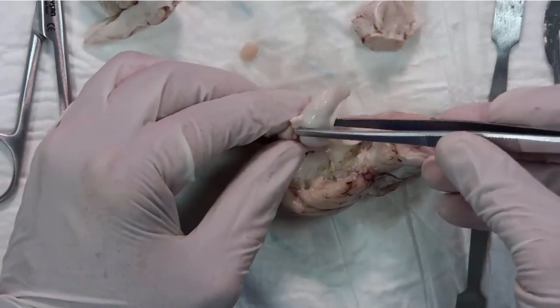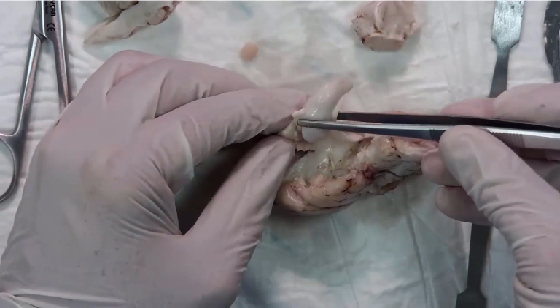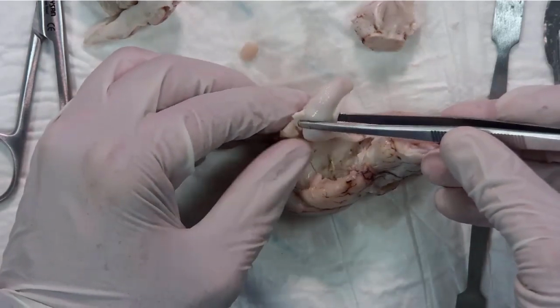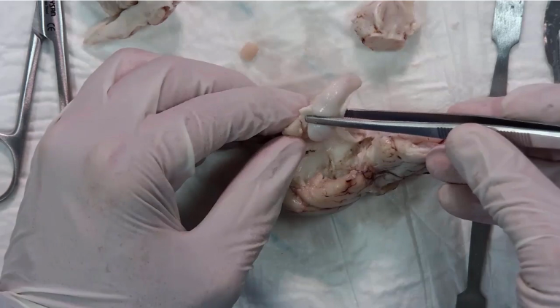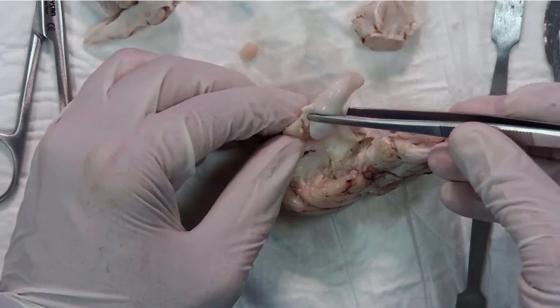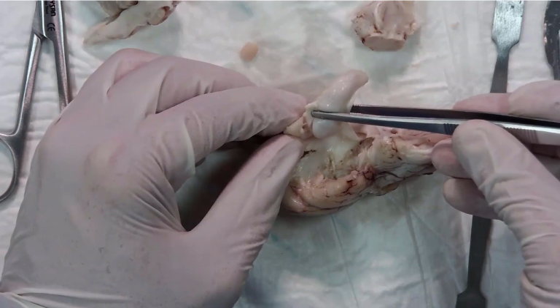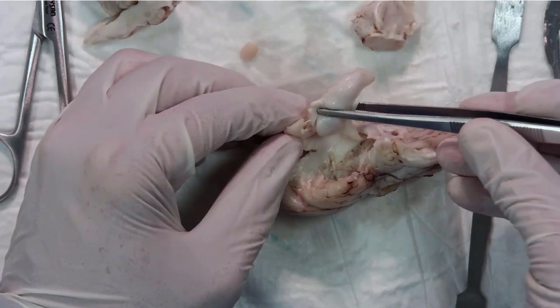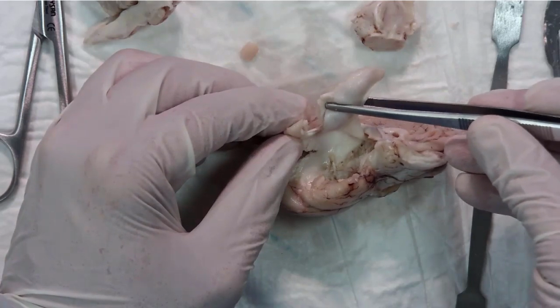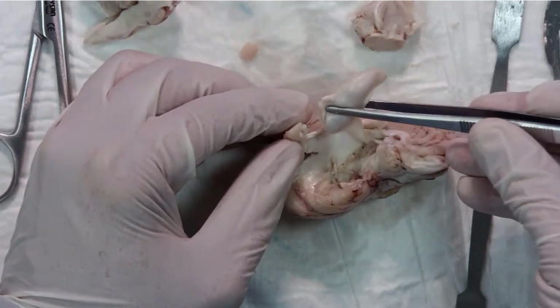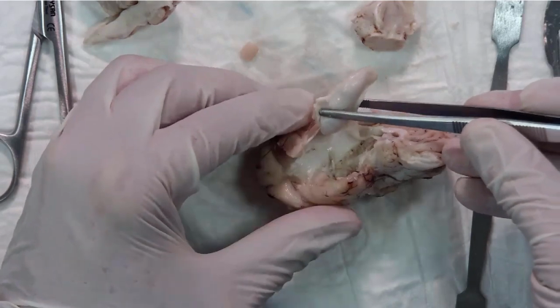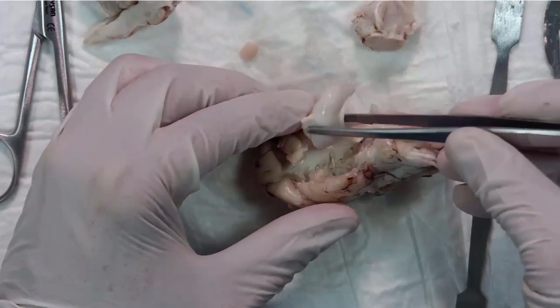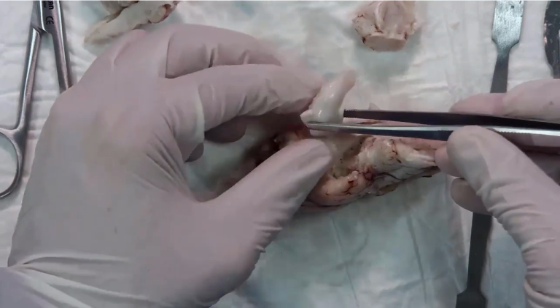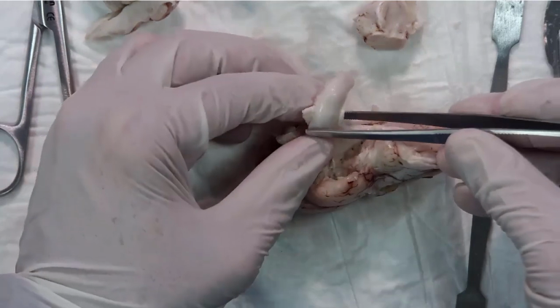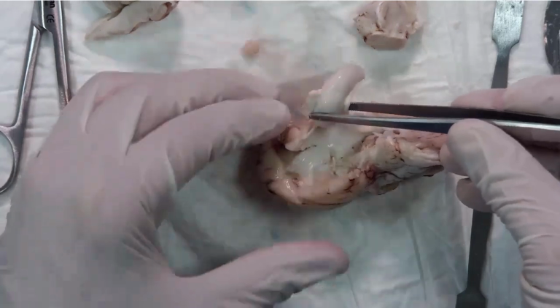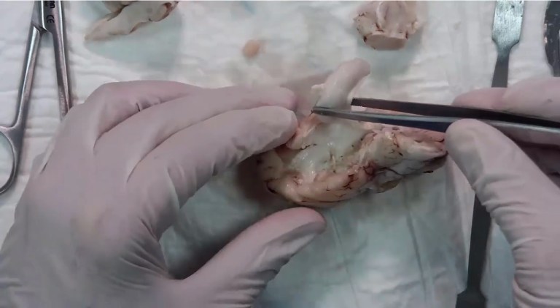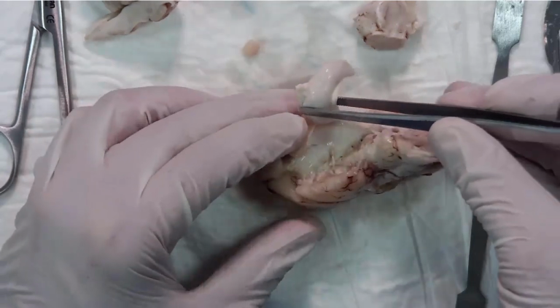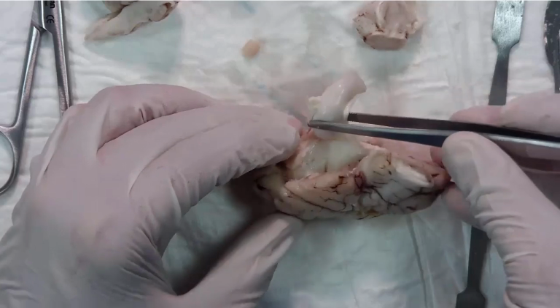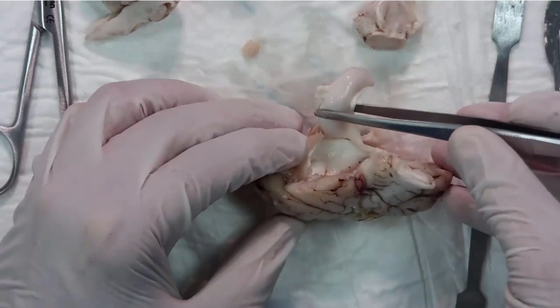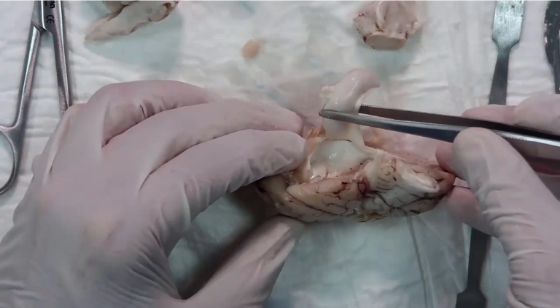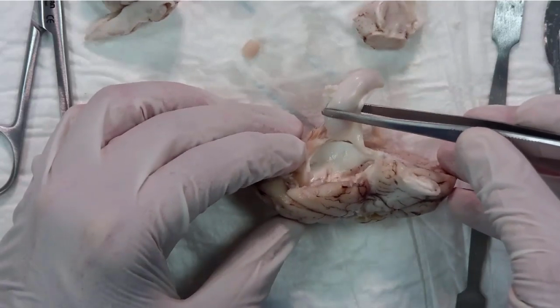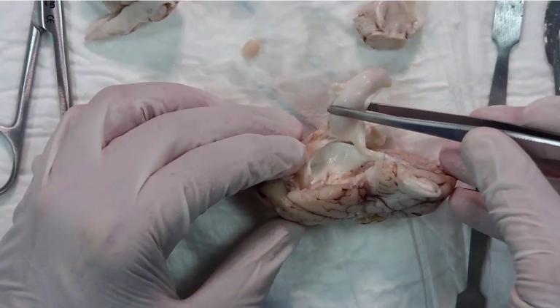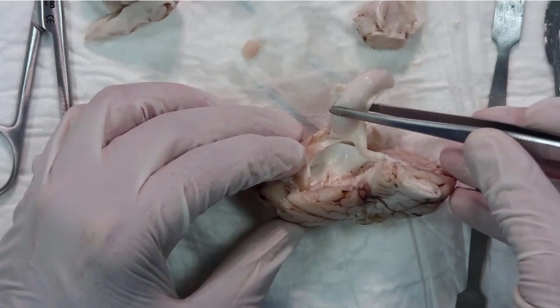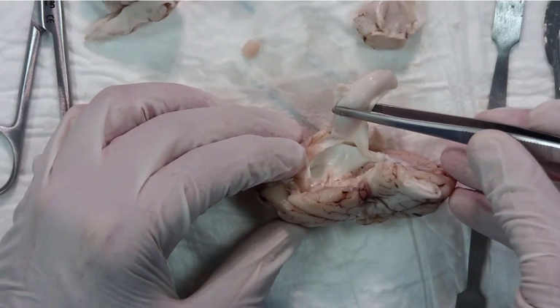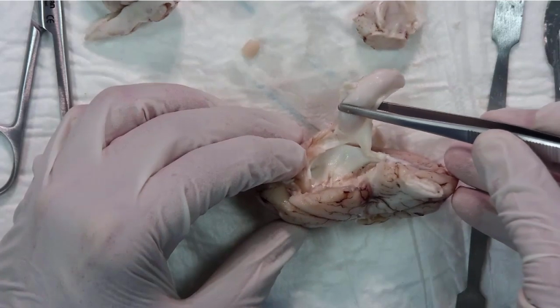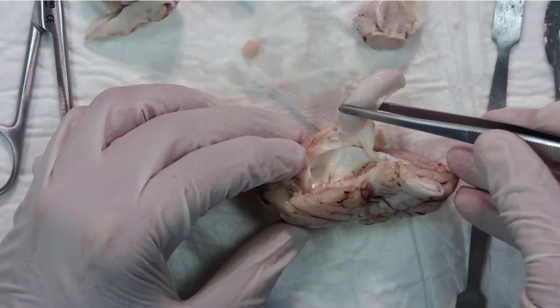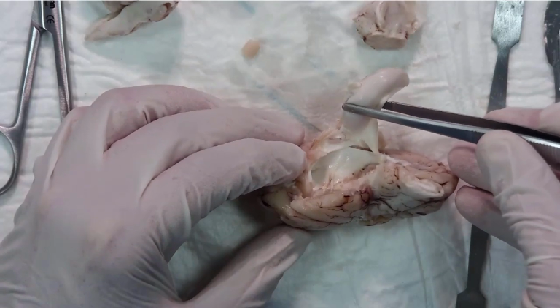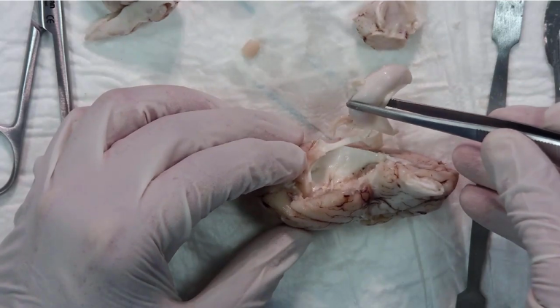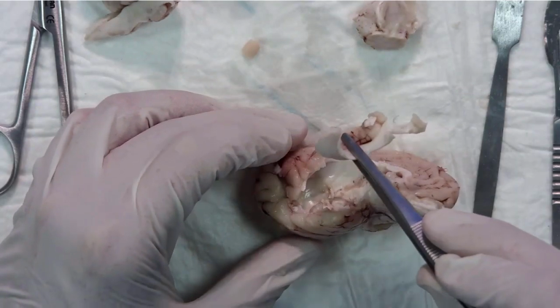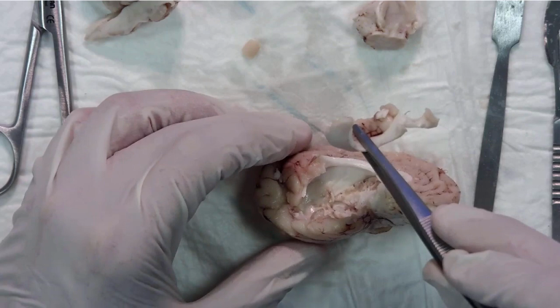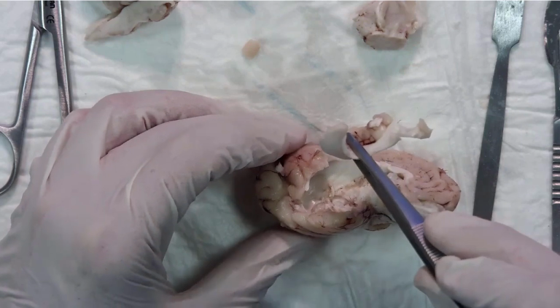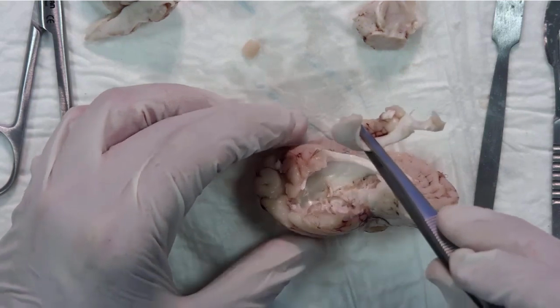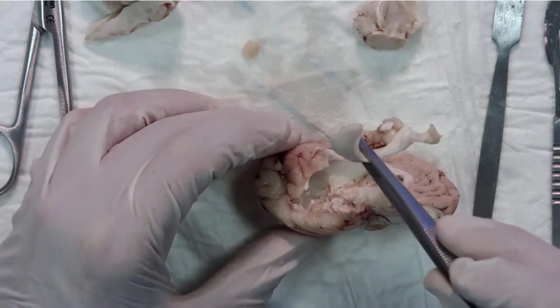Sometimes this step is easy, but sometimes it's very hard. If you just pull, you can isolate the hippocampus.